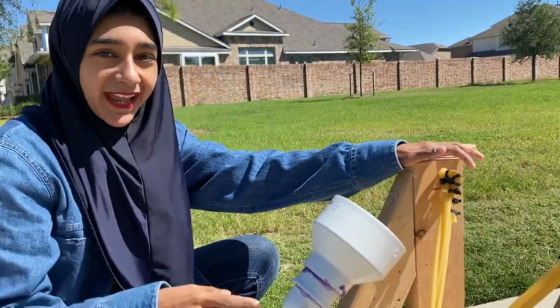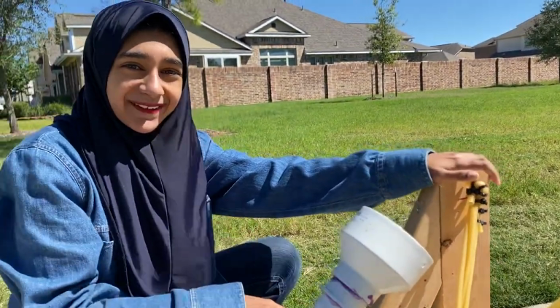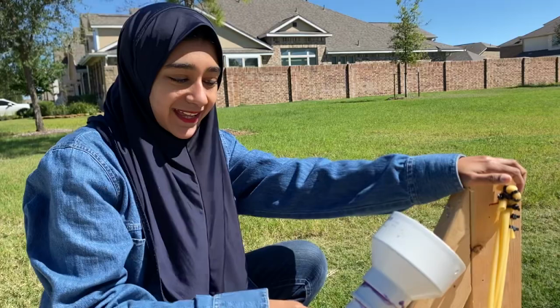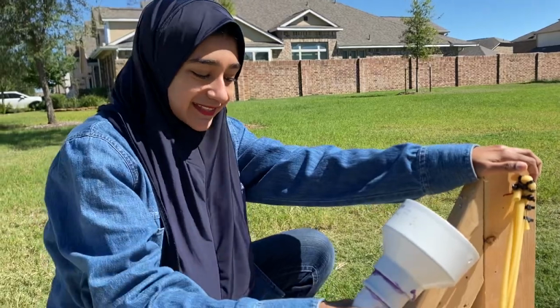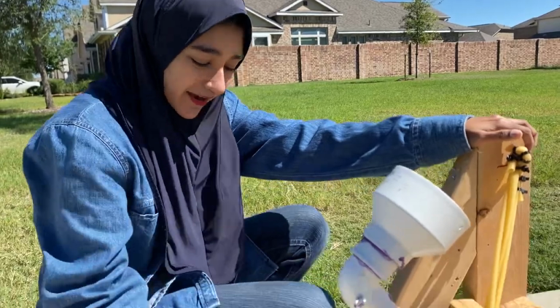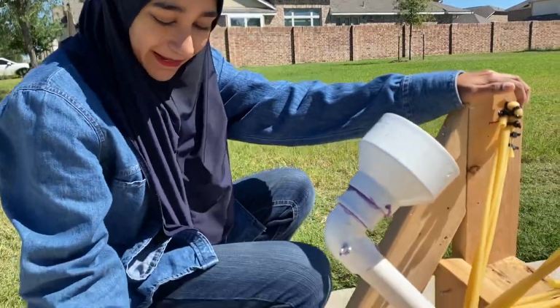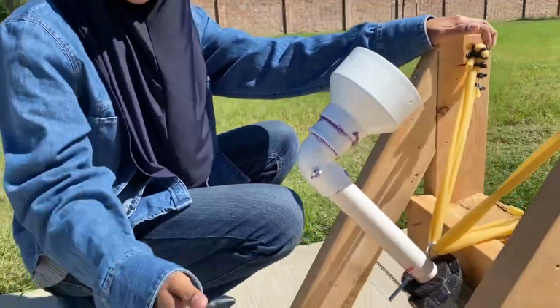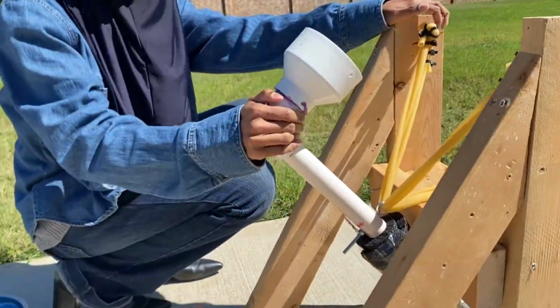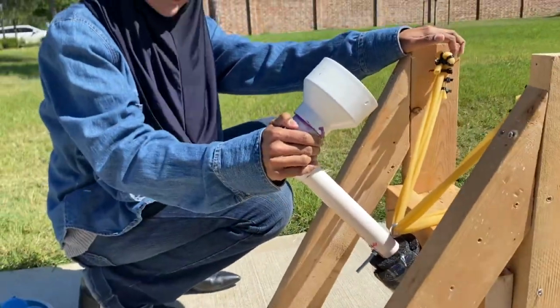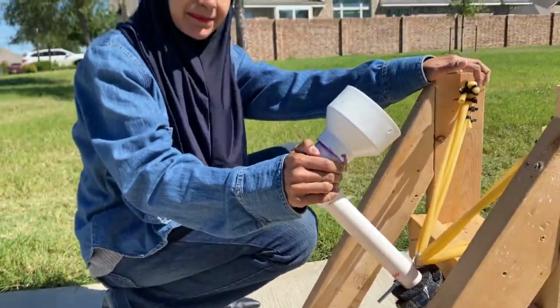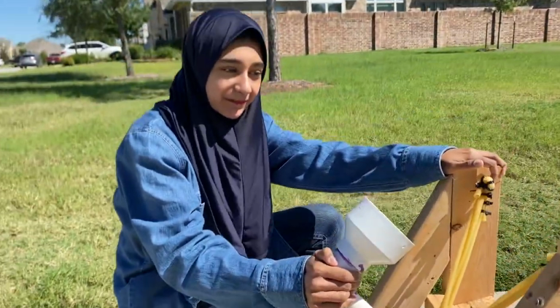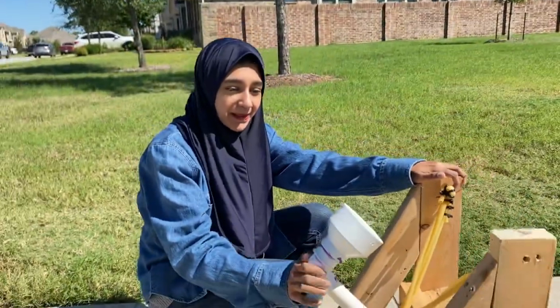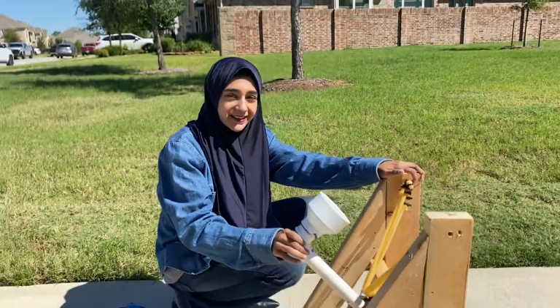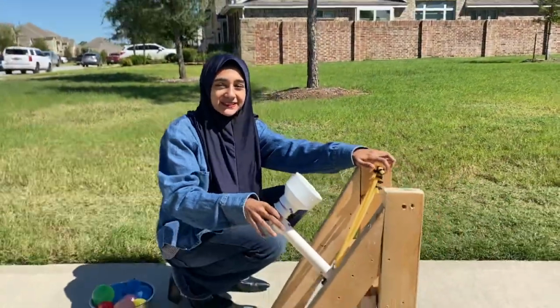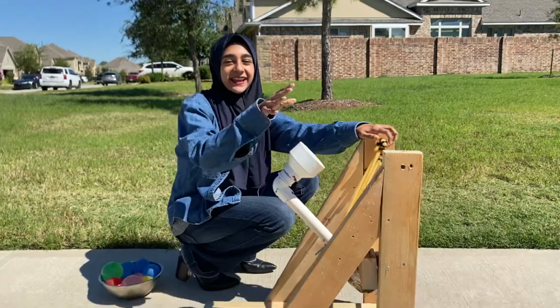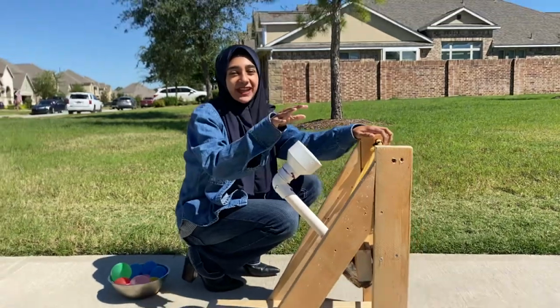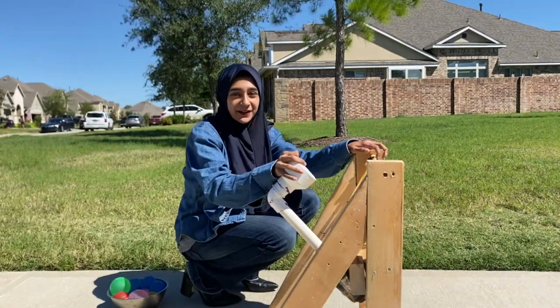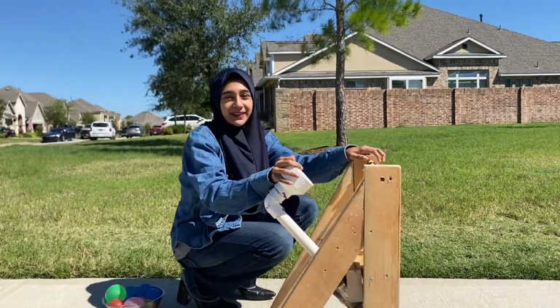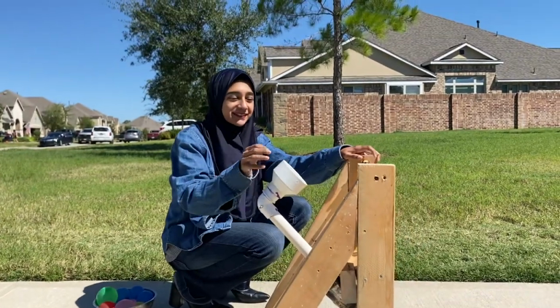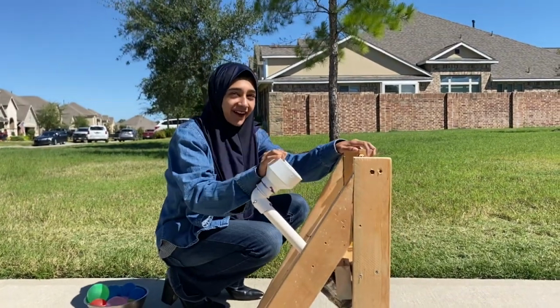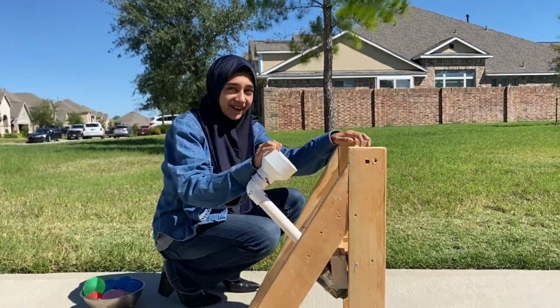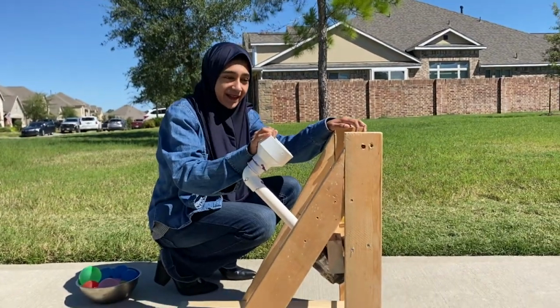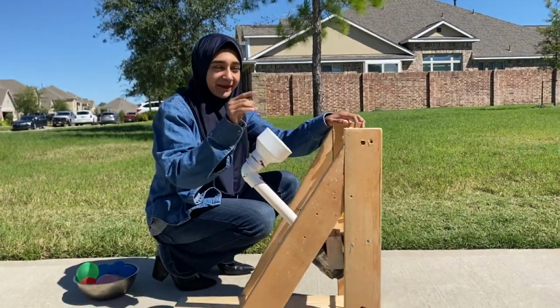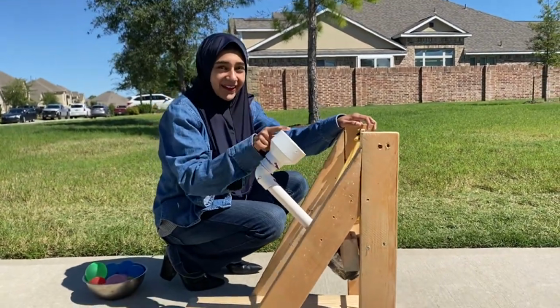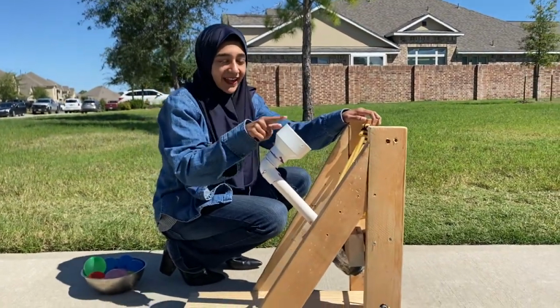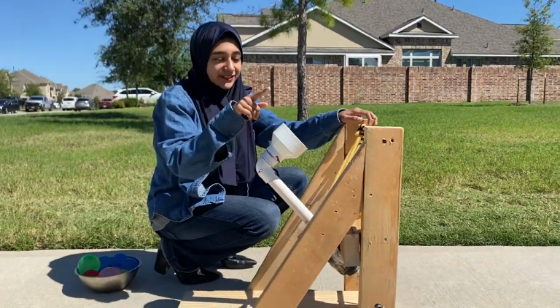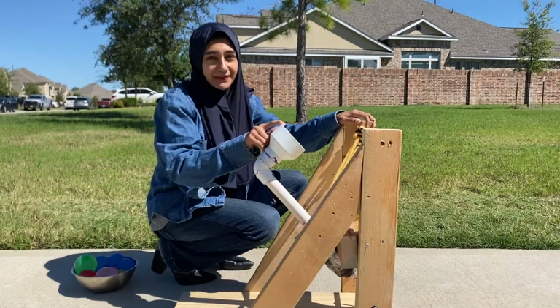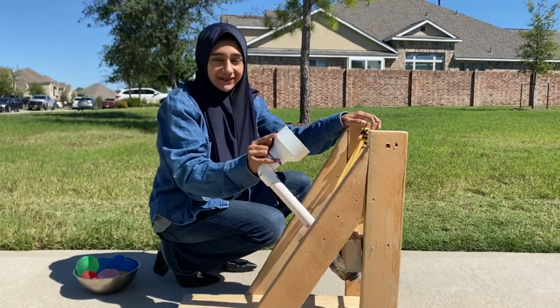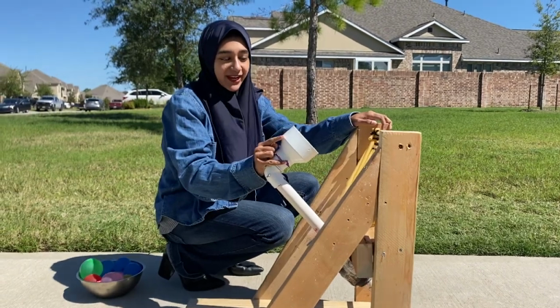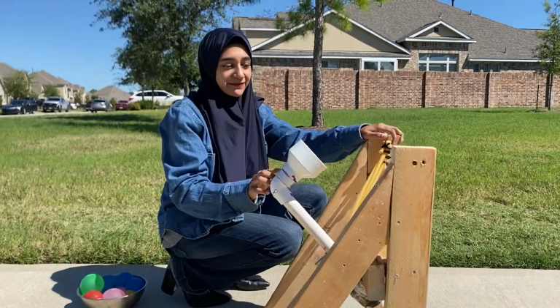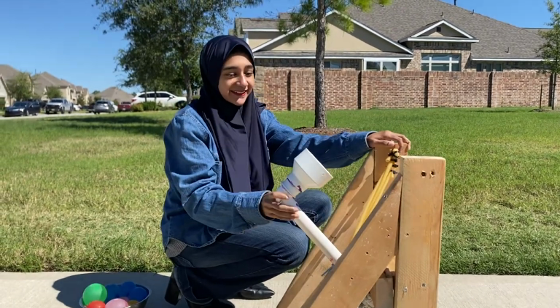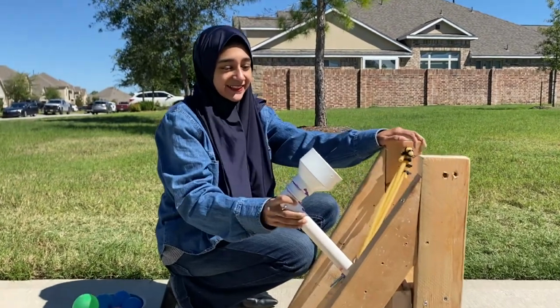And anyway, this is our bad boy — this is our catapult that me and my friends built. It took effort, it took hard work, but we got it, and after so many different tries we finally did this.